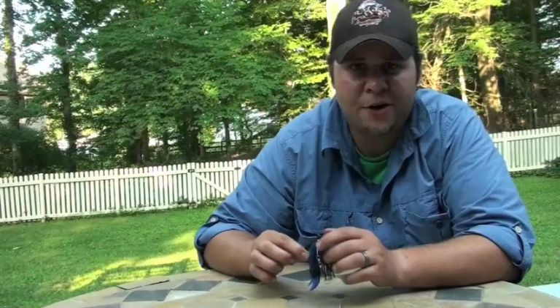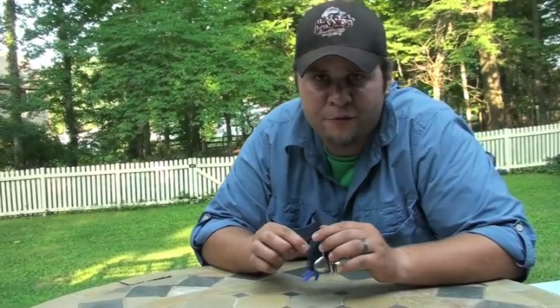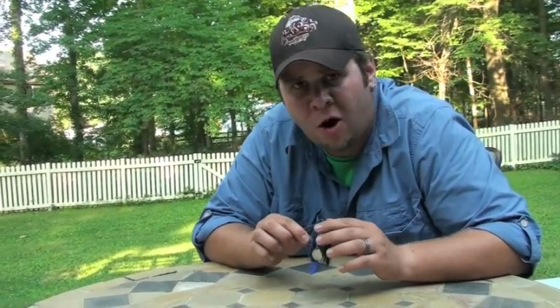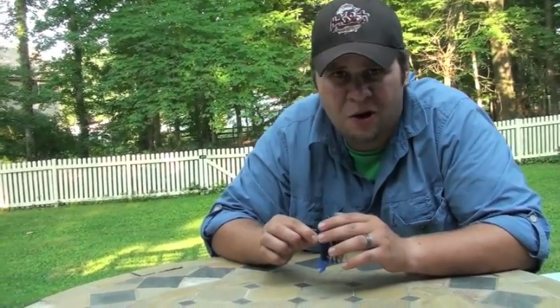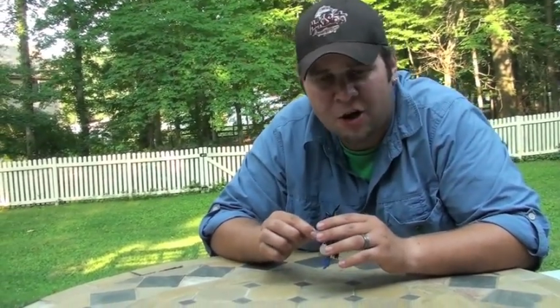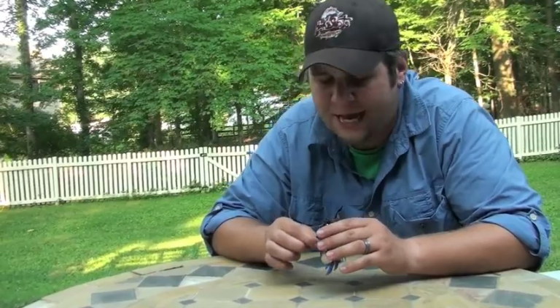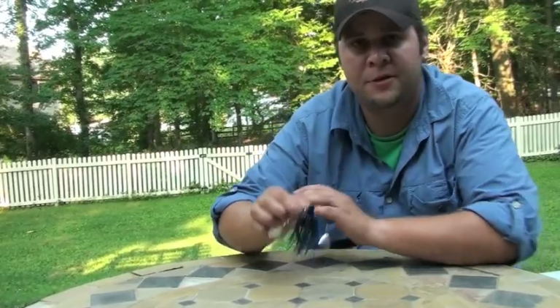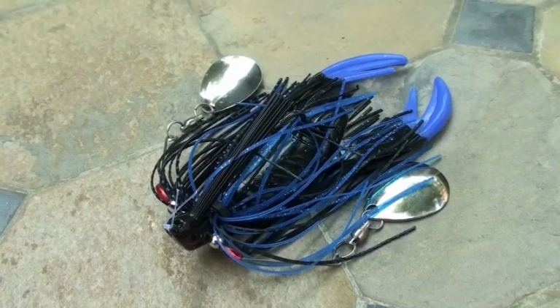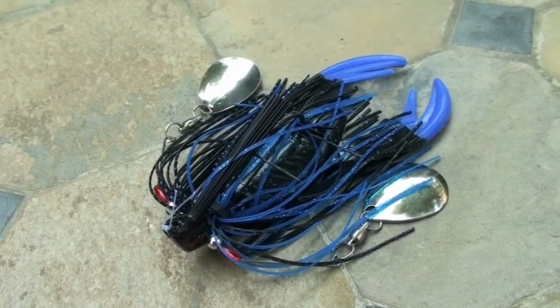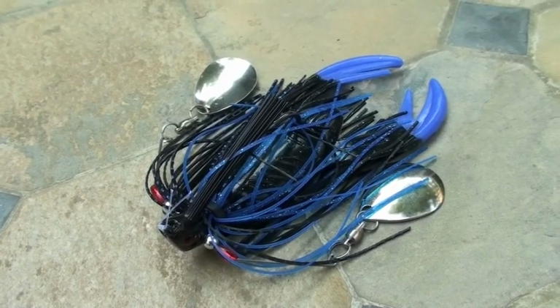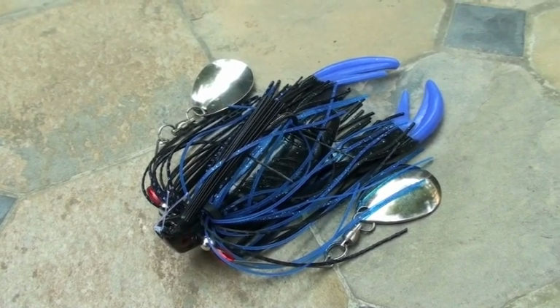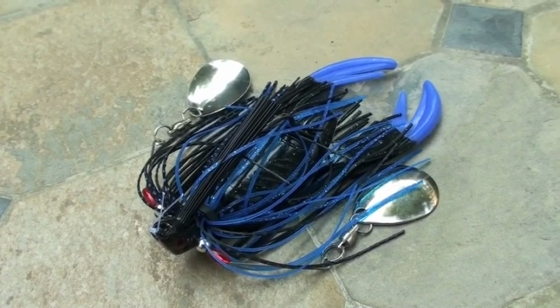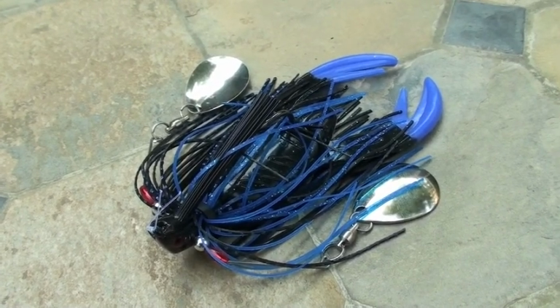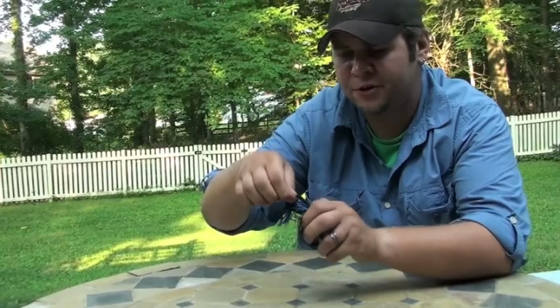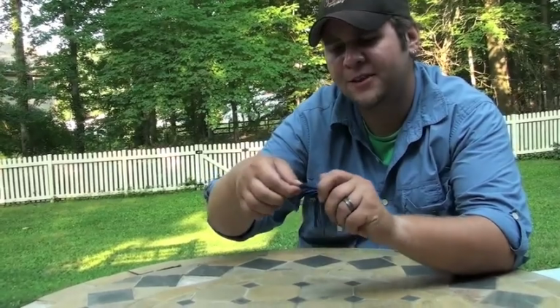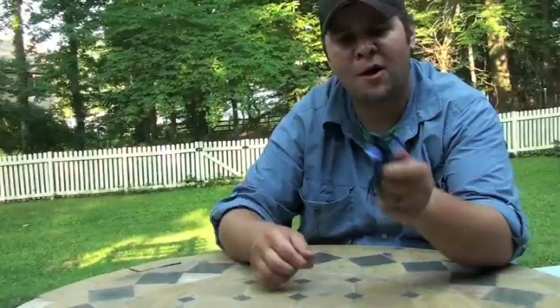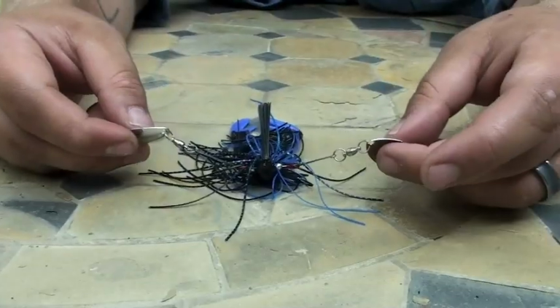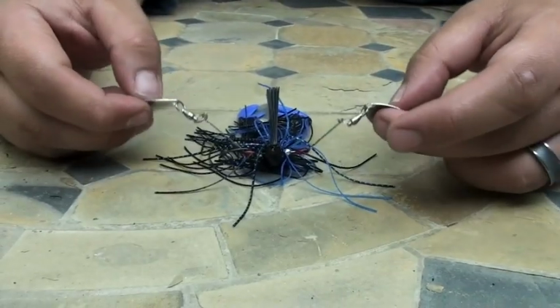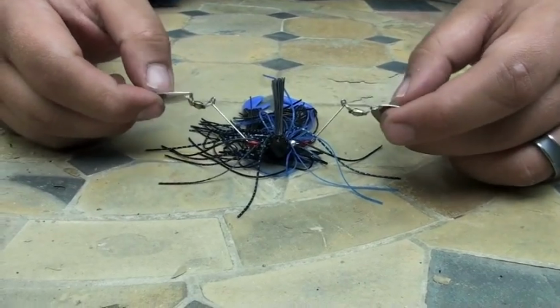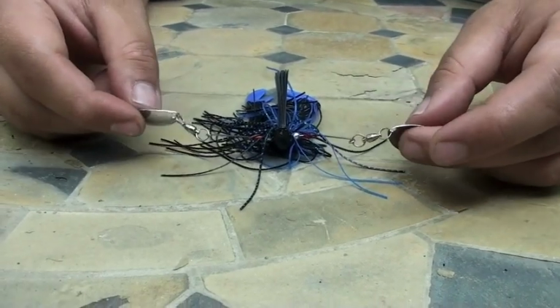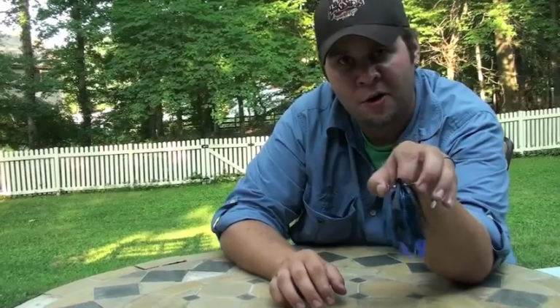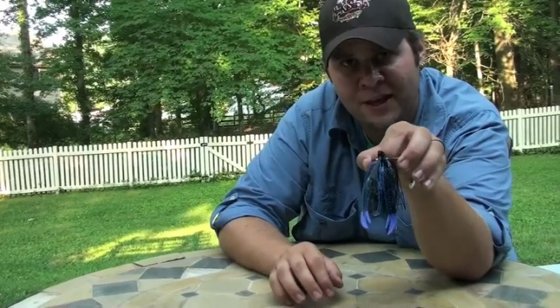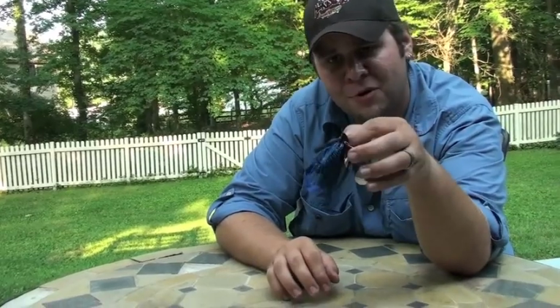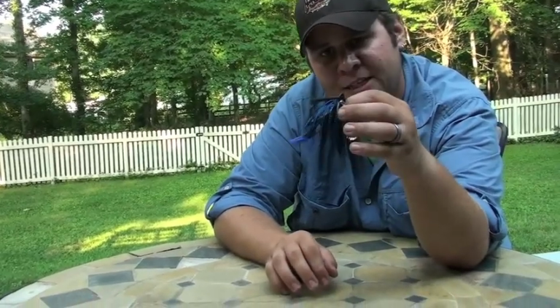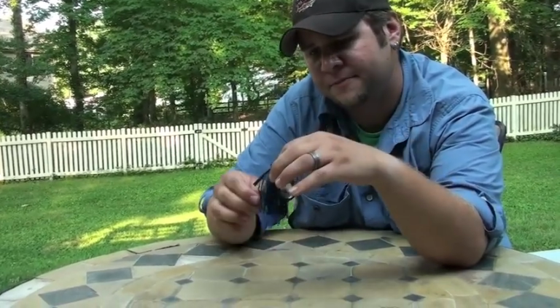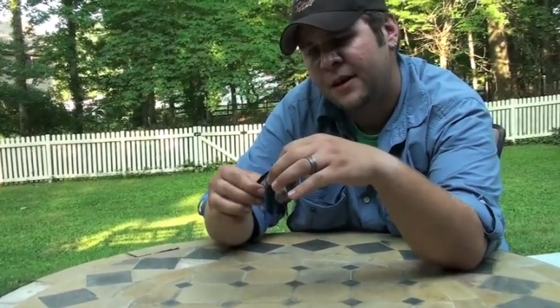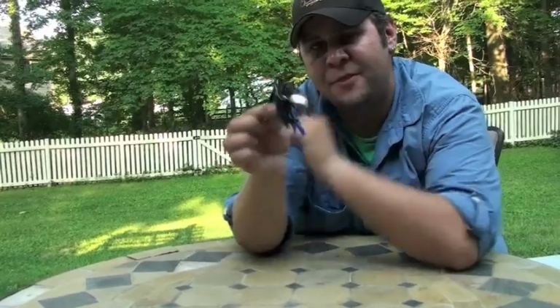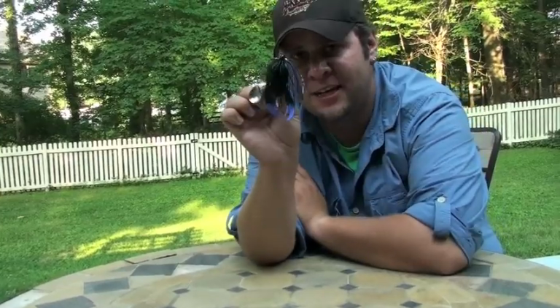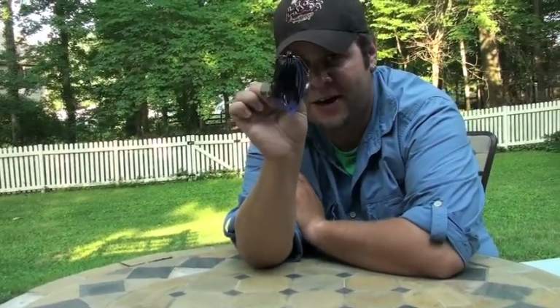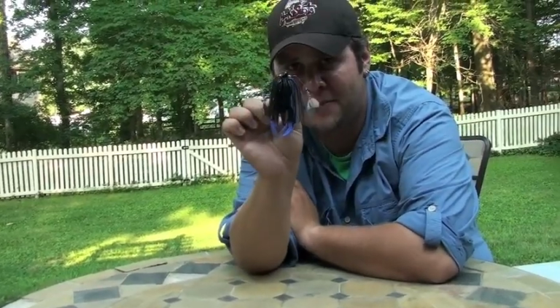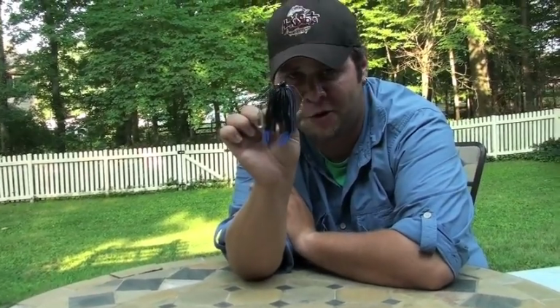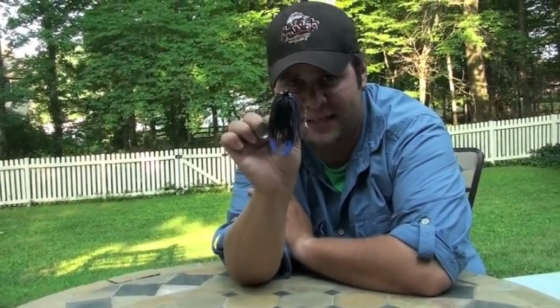New from Arkansas-based Hart Tackle, we've got the swing arm swim jig. Now, if you took away these wire arms and those spinner blades, all you really have is a rubber leg jig. Add those in, and you've got a new dimension on an old classic.